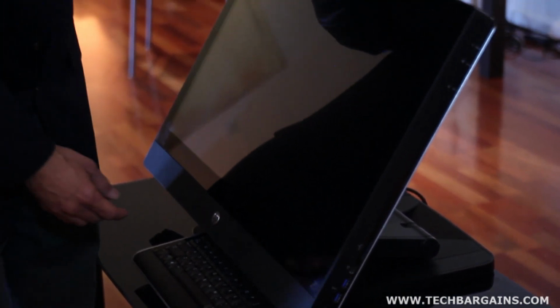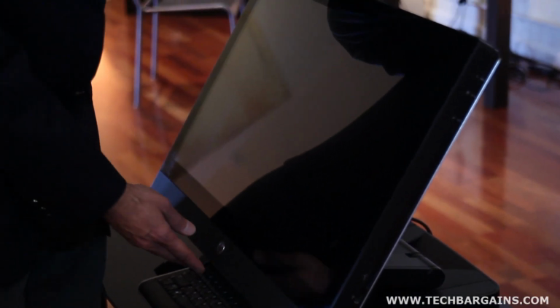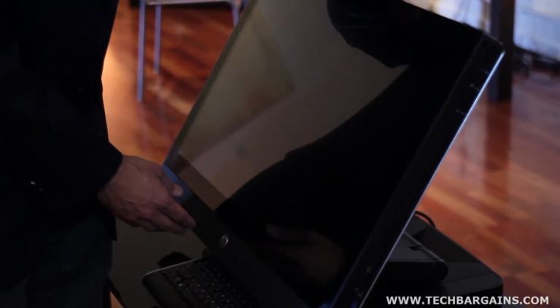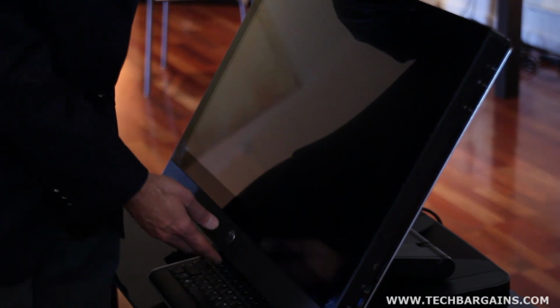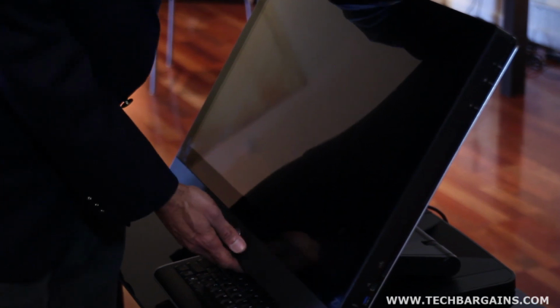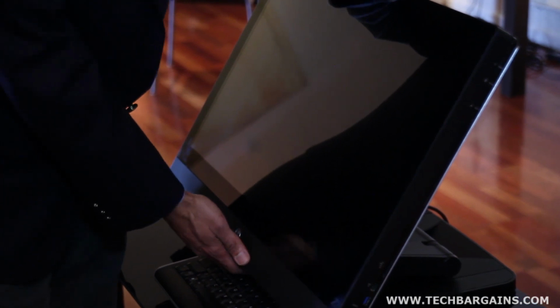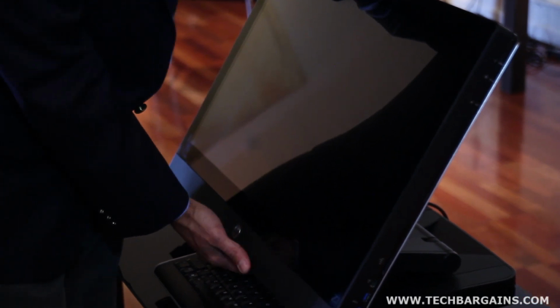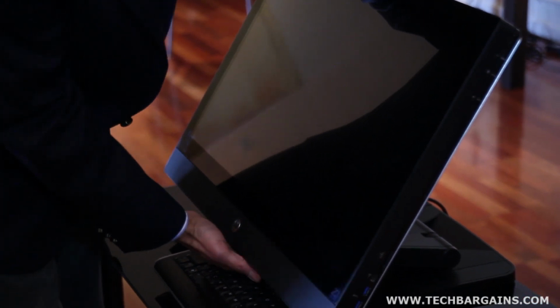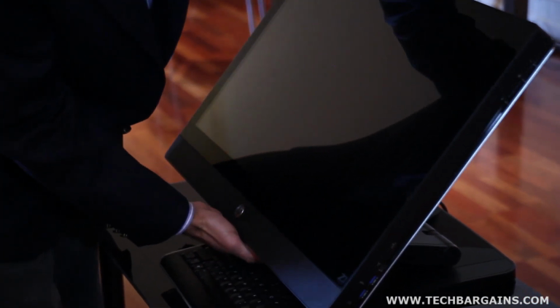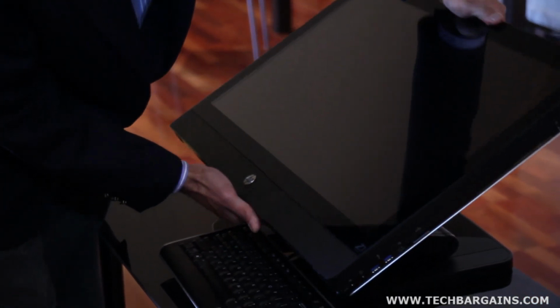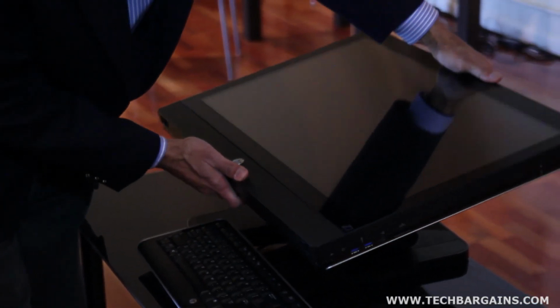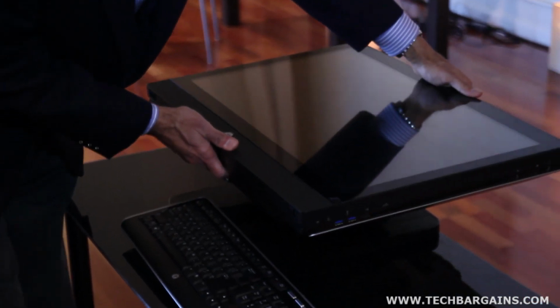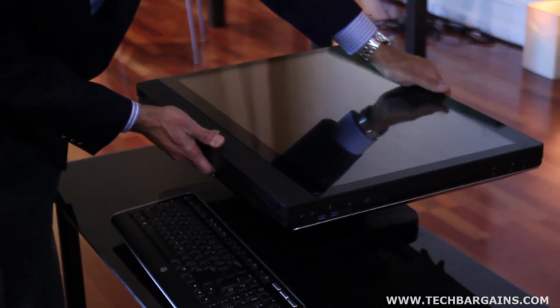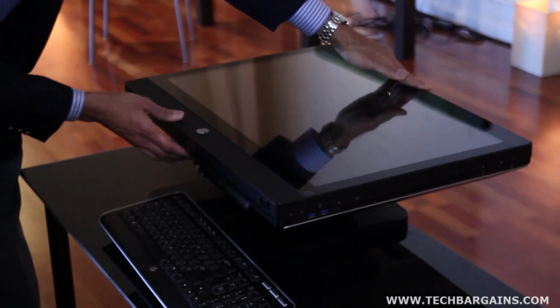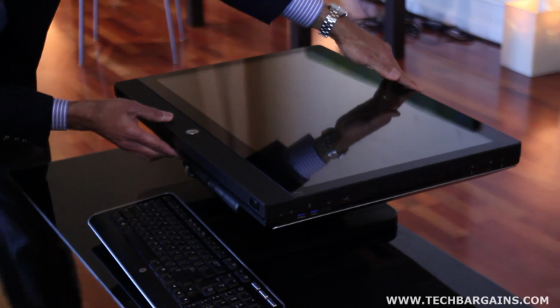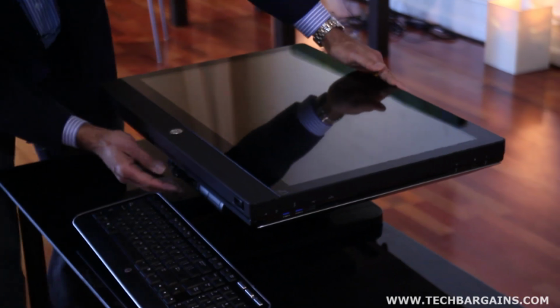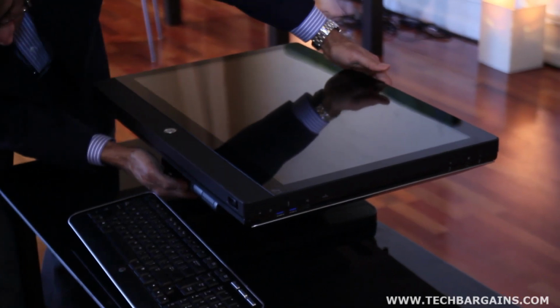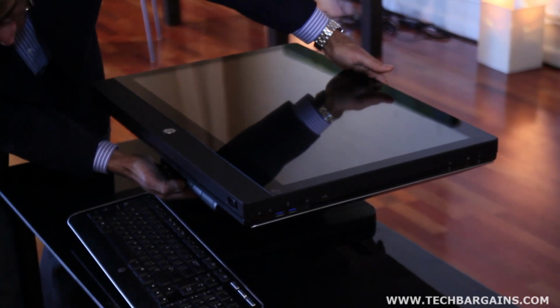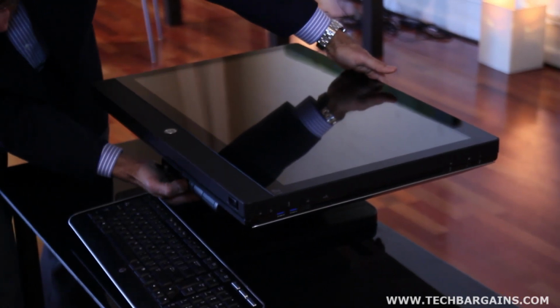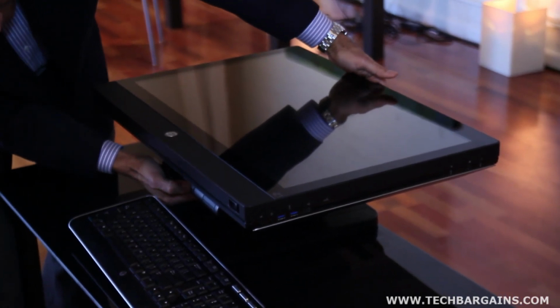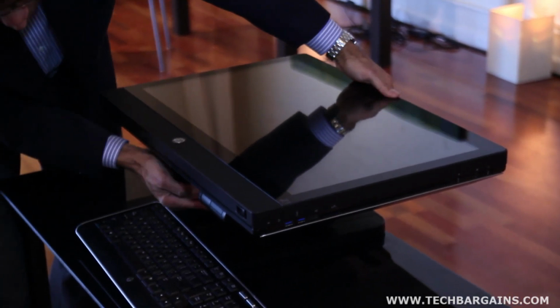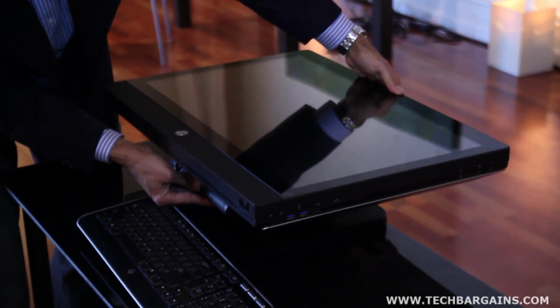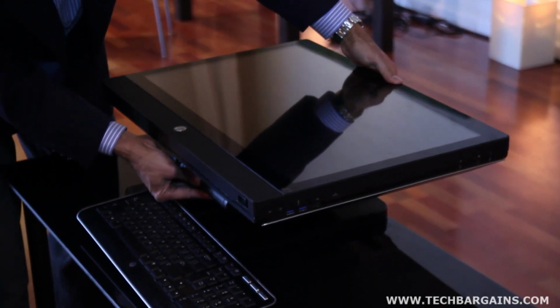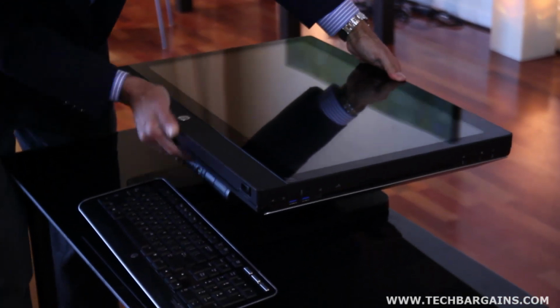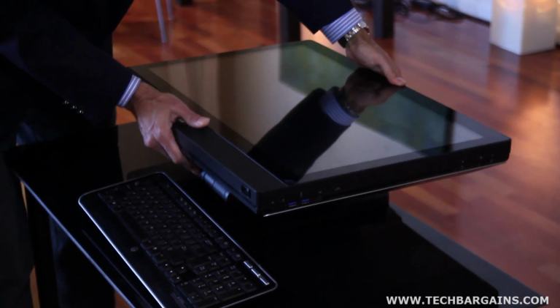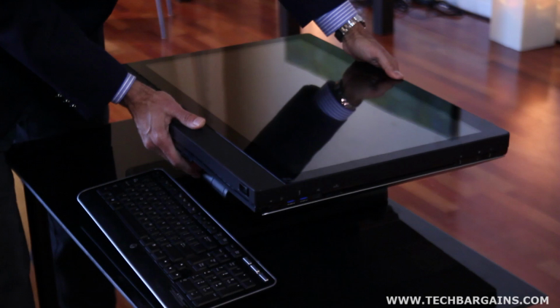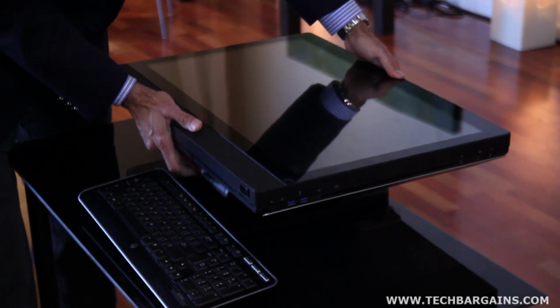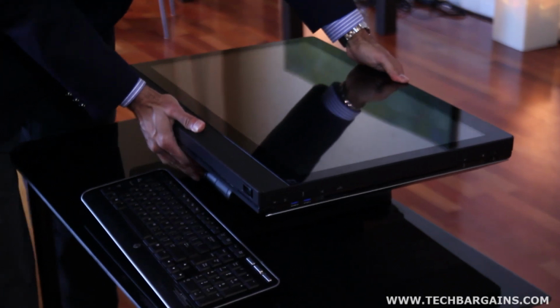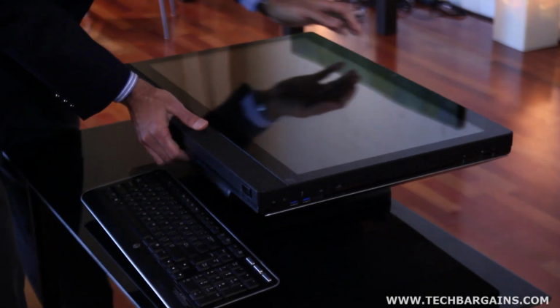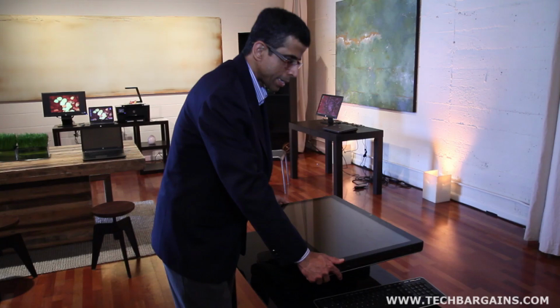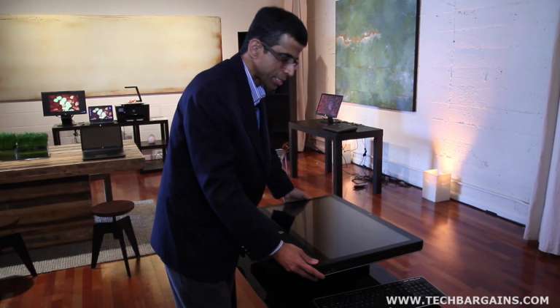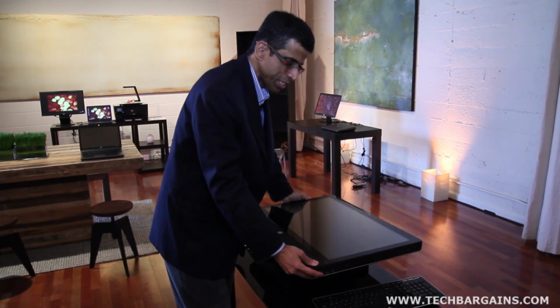I'm now going to lay it down in the service position. I first lay it down, then I release this — again, a green touch point here — and bring it fully down in the service position.